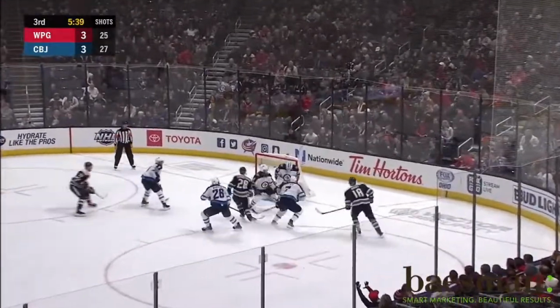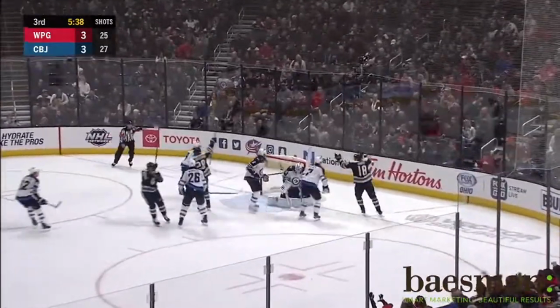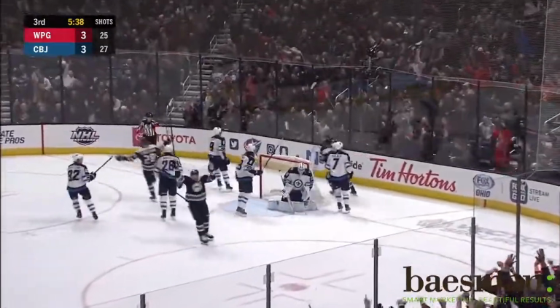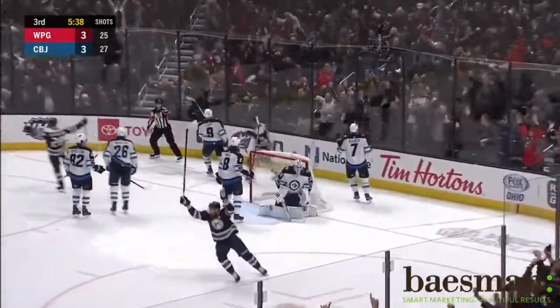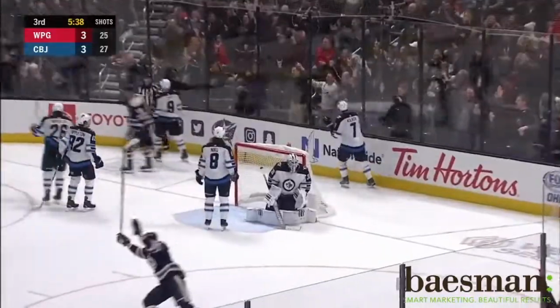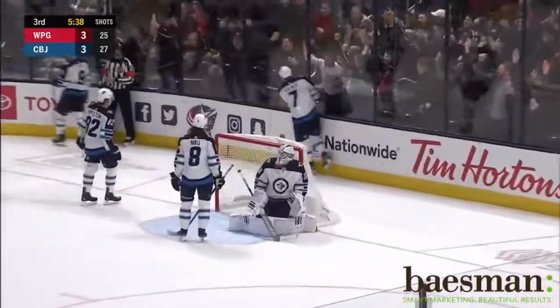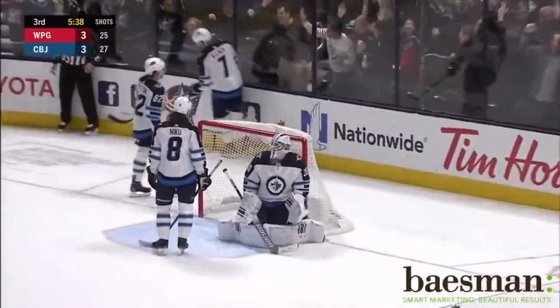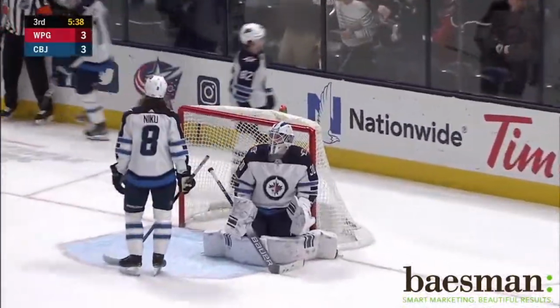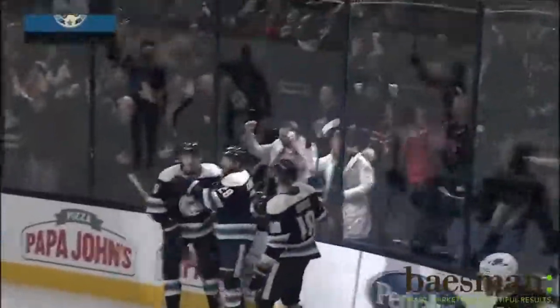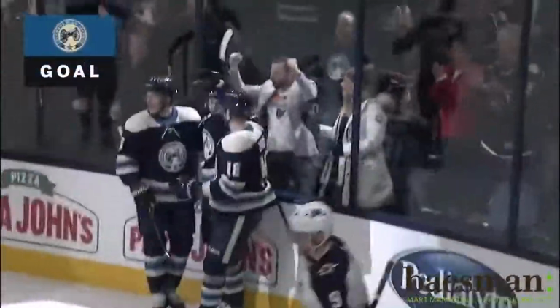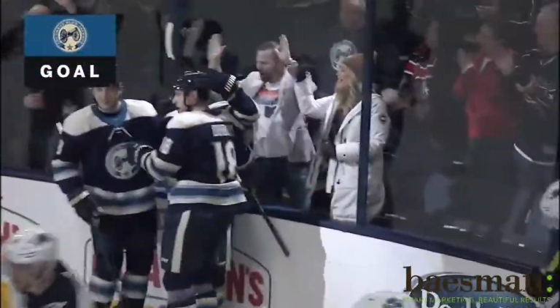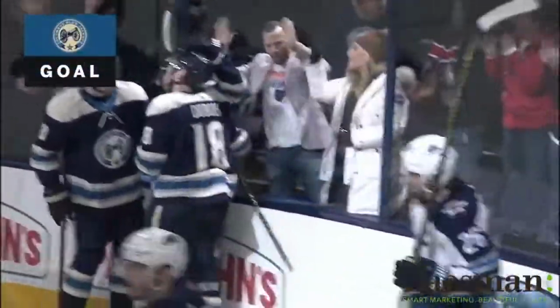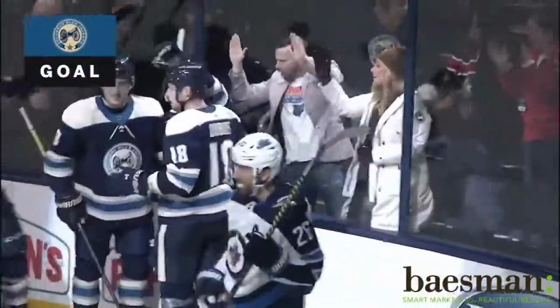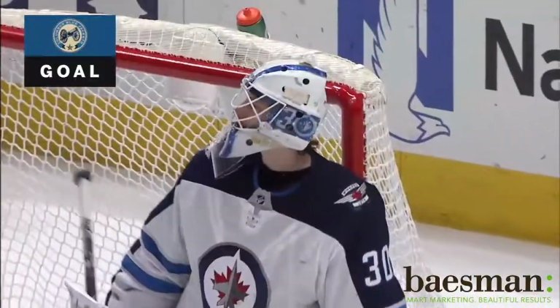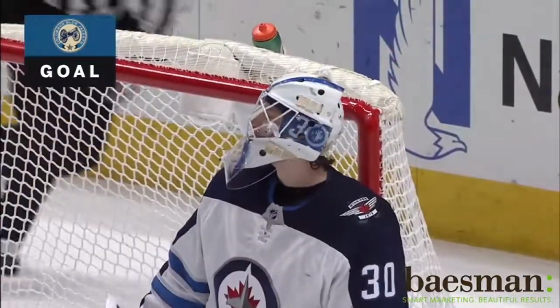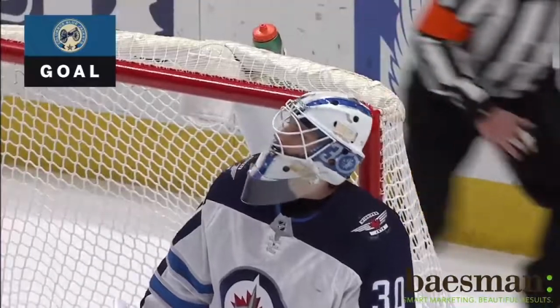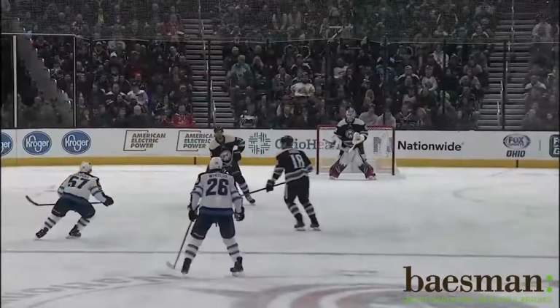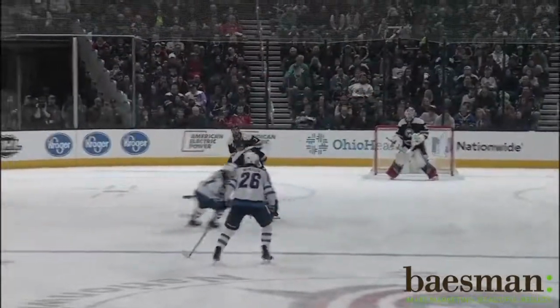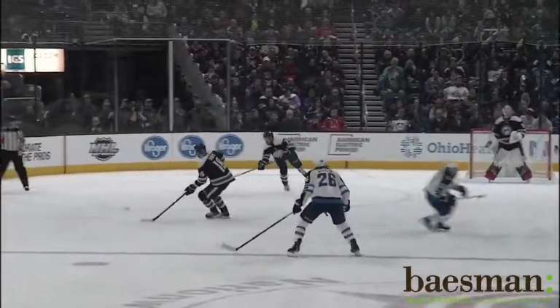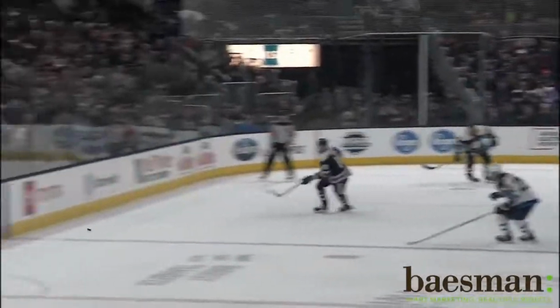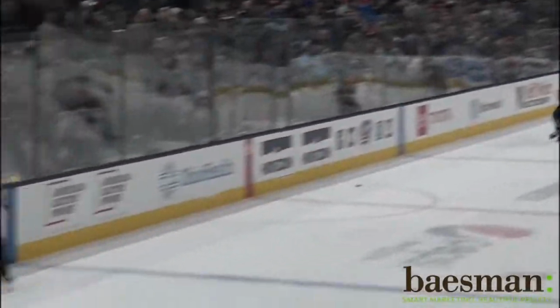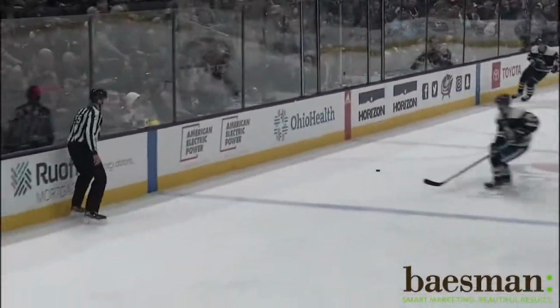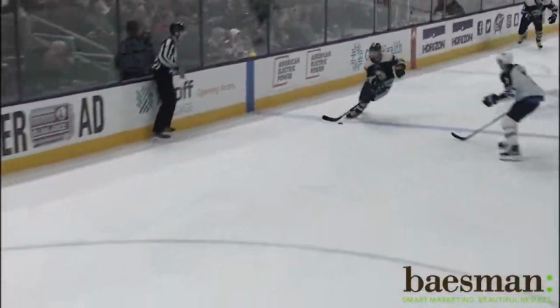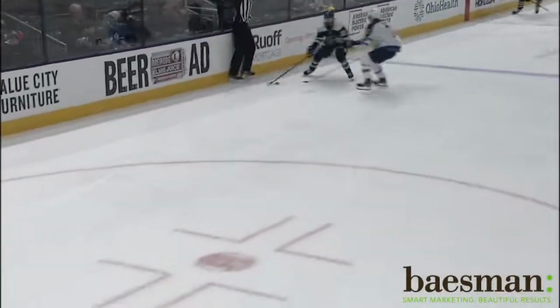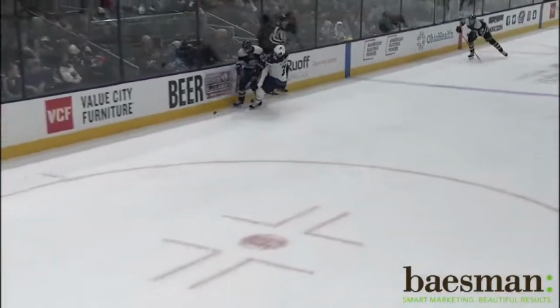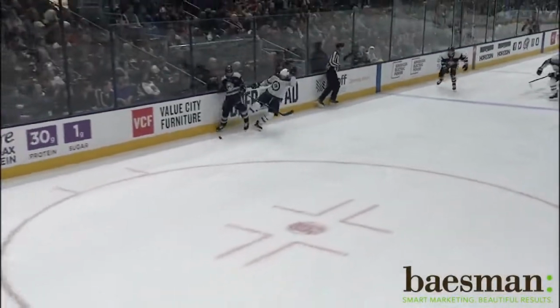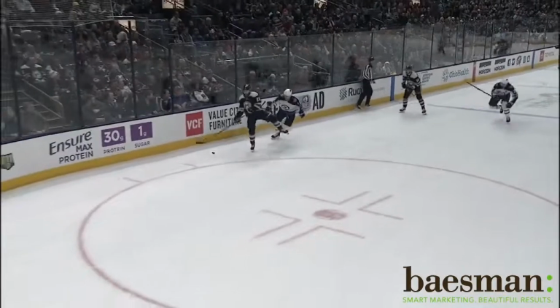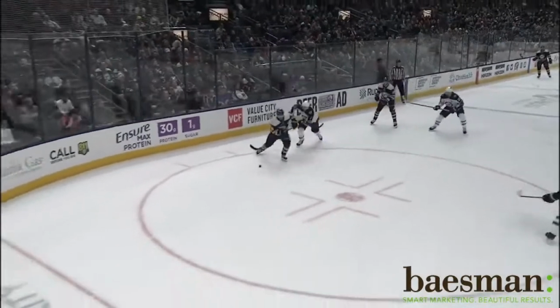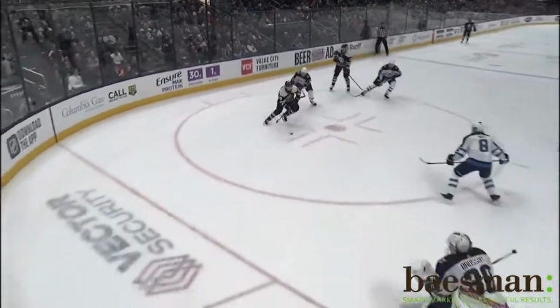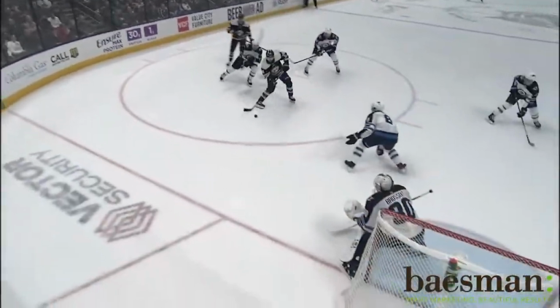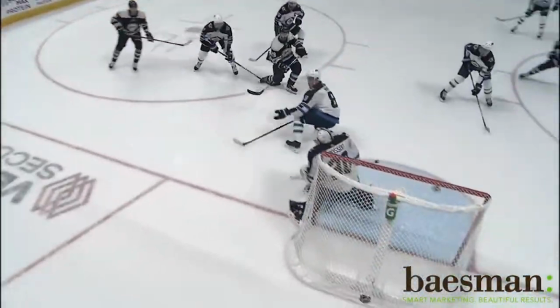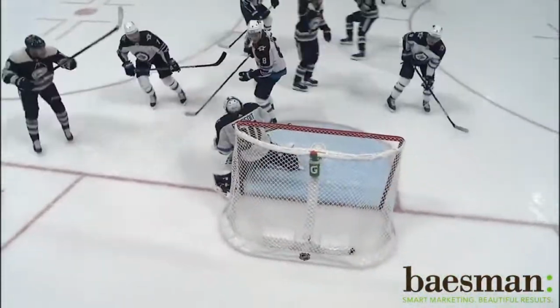Quick shot. Scores! Bjorkstrand! Coming in off the wing! His second of the night! The other night, late game heroics in Madison Square Garden. Here he is. Individual effort. Battles.